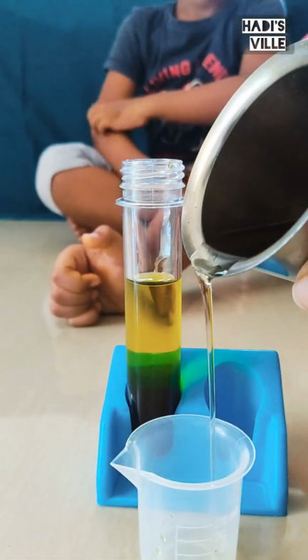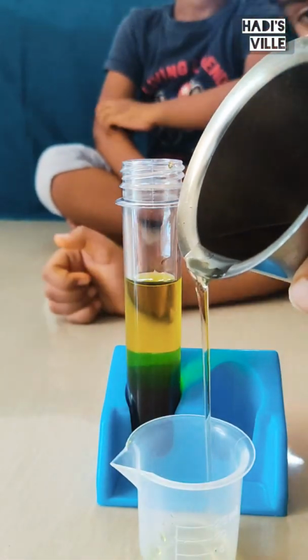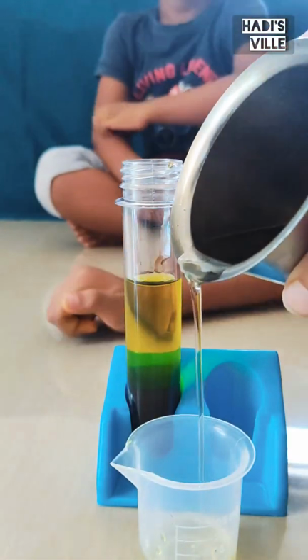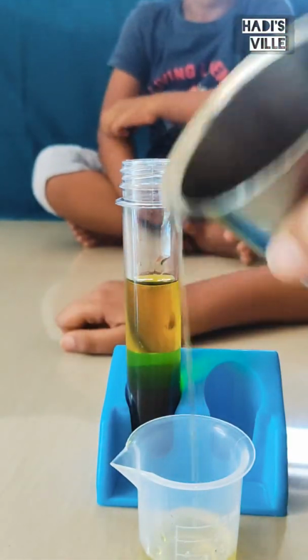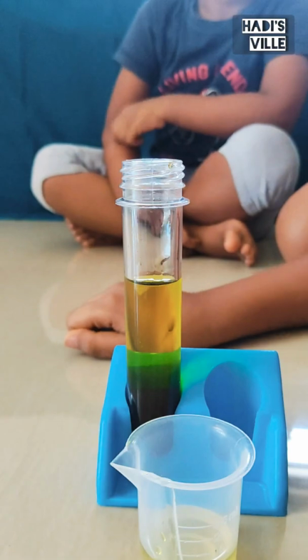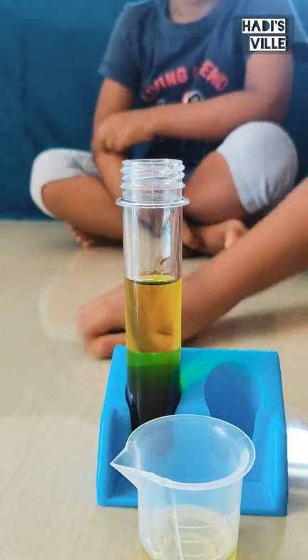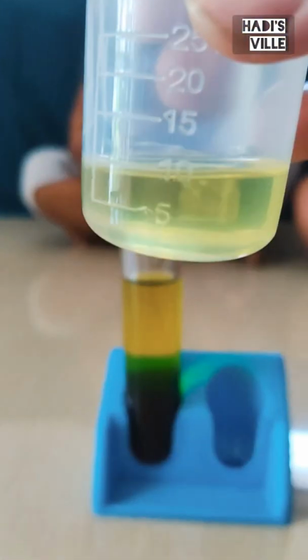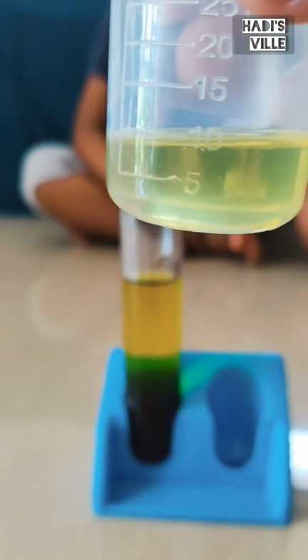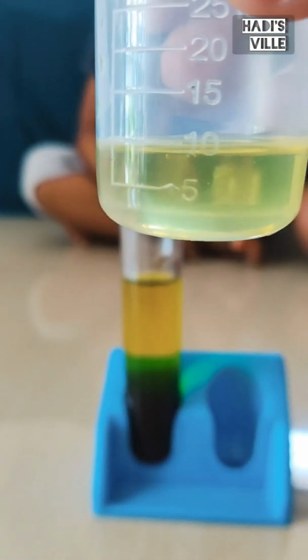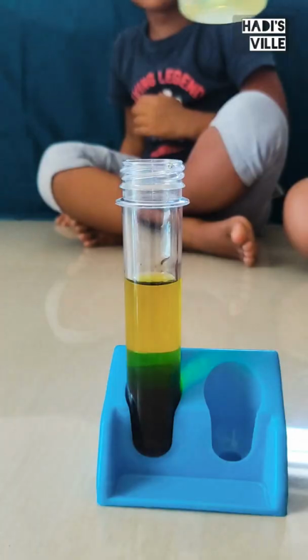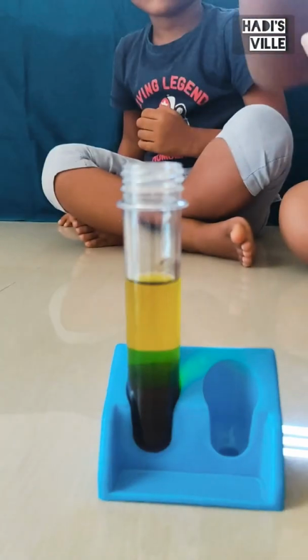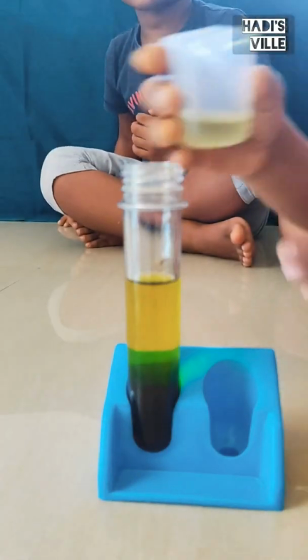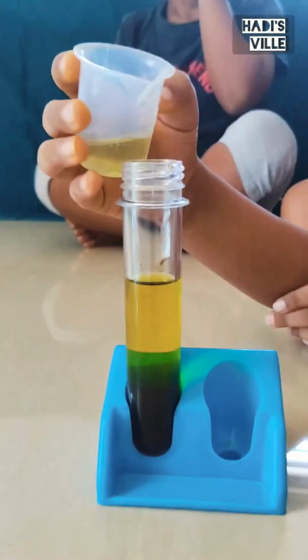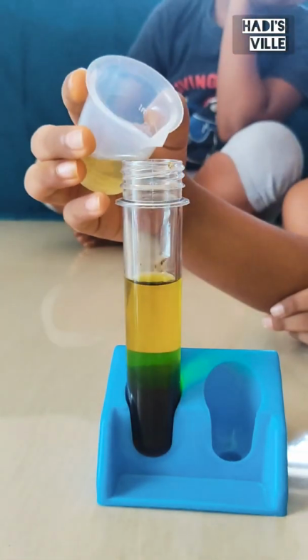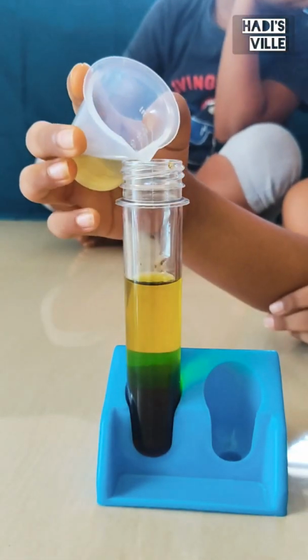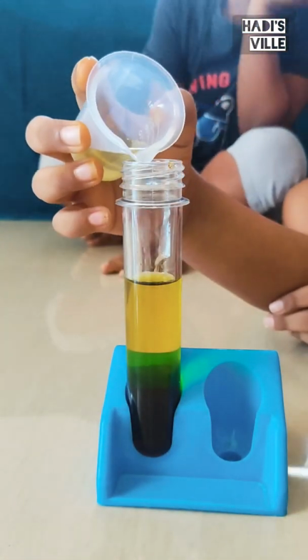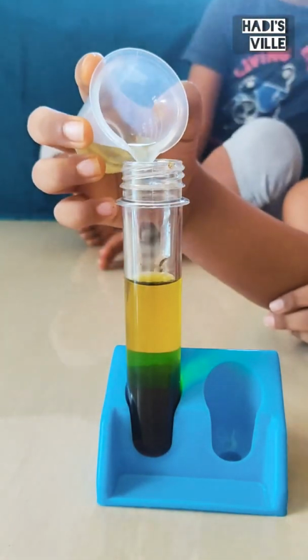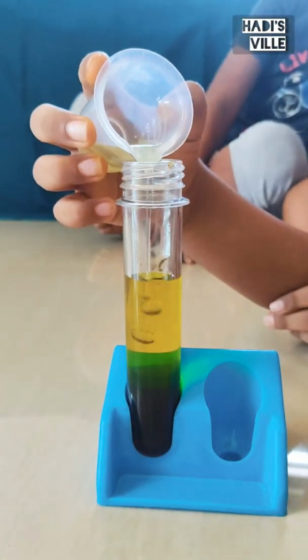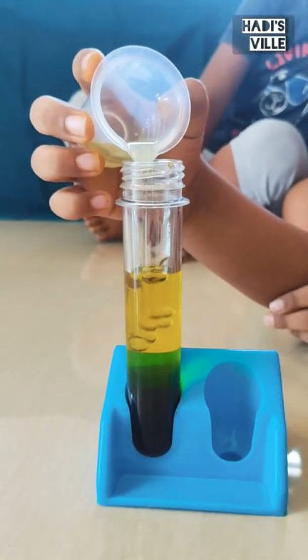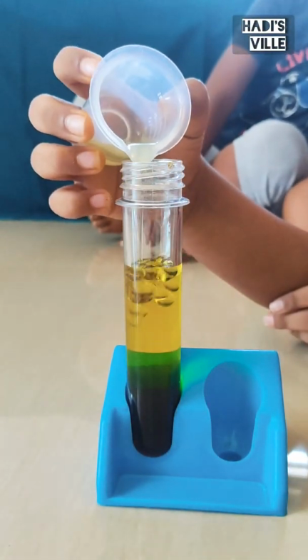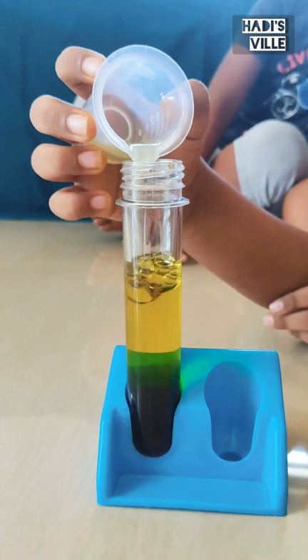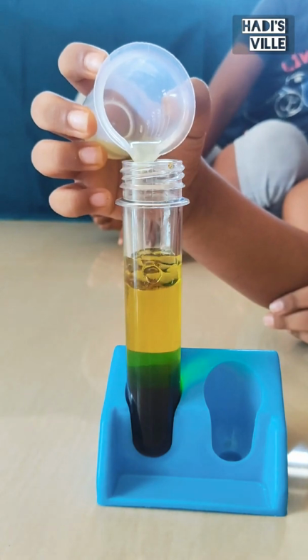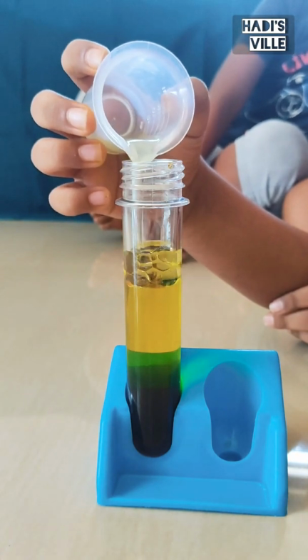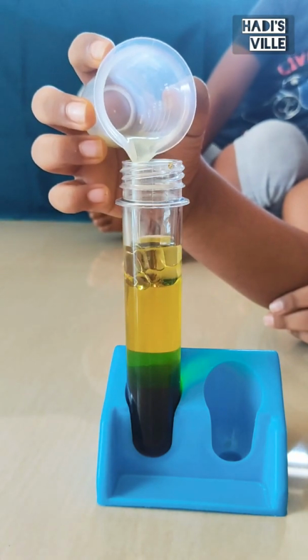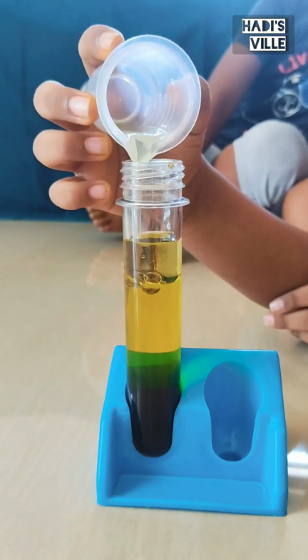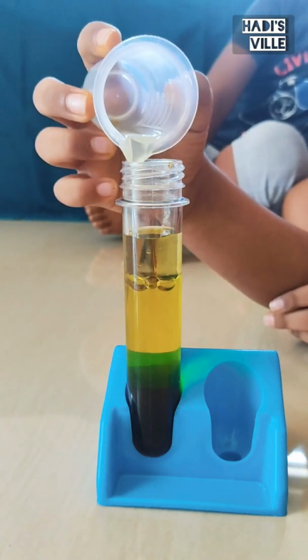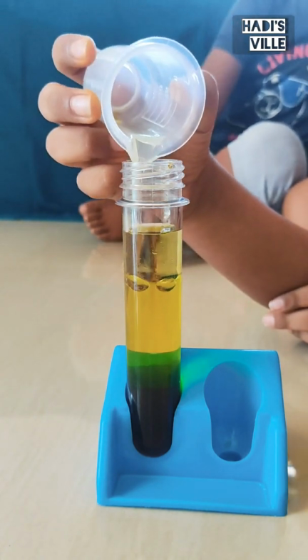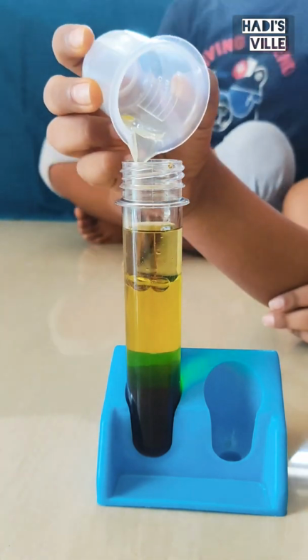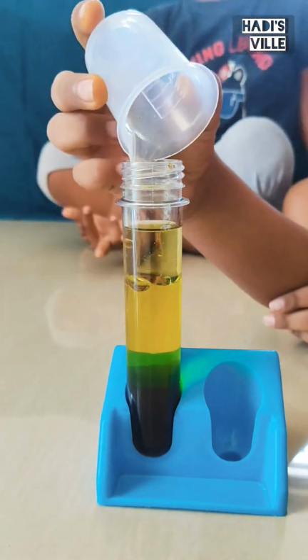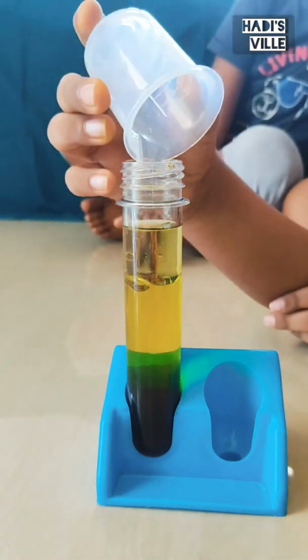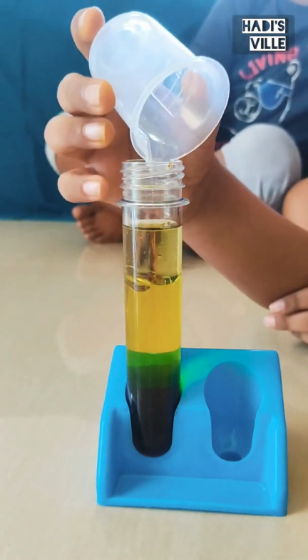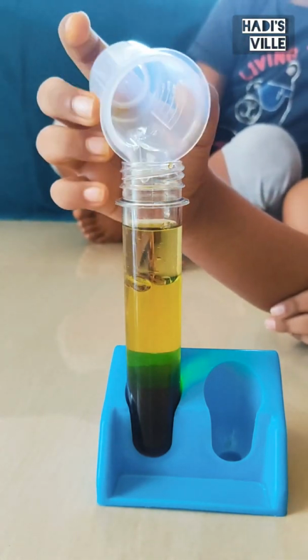Now we need 10 ml of vegetable oil. Wow, that's floating on the water.